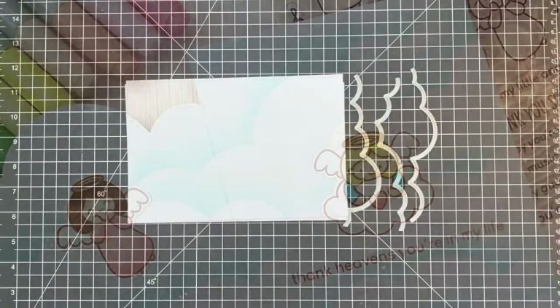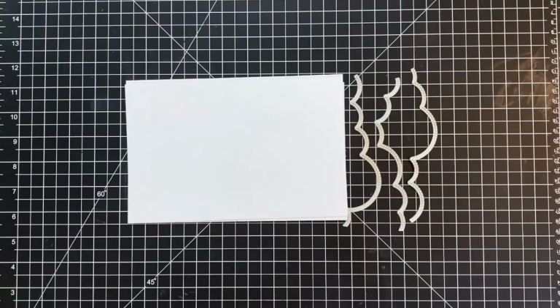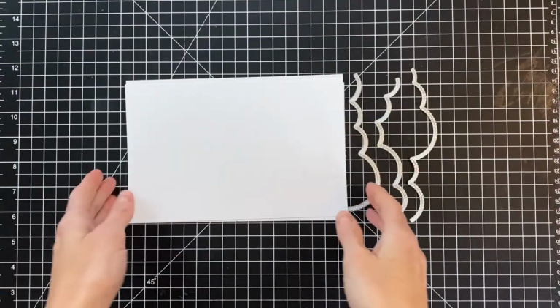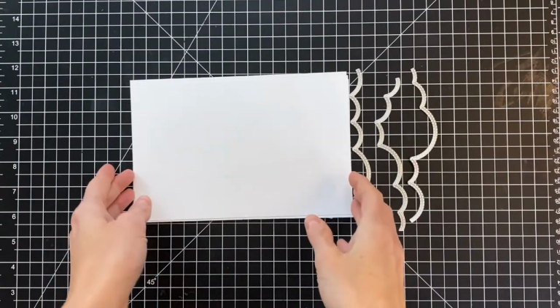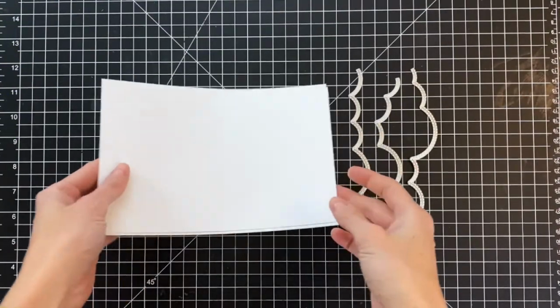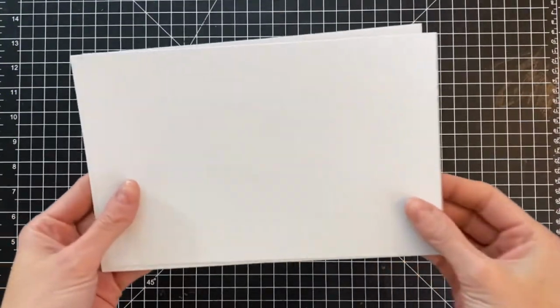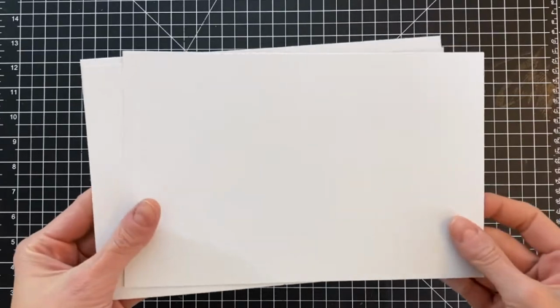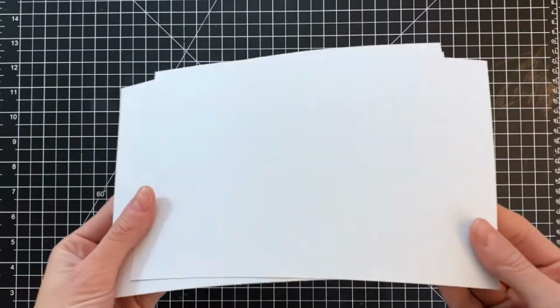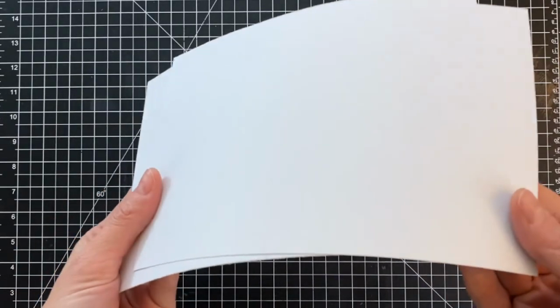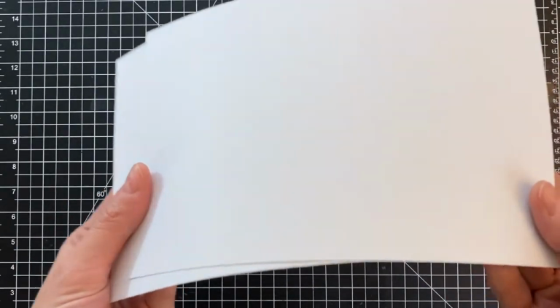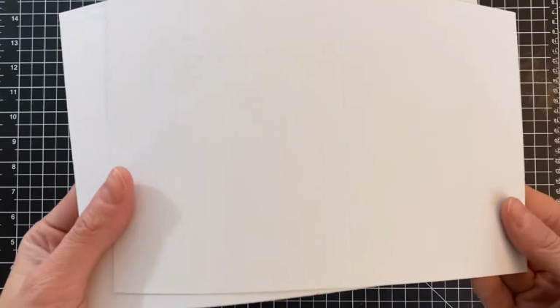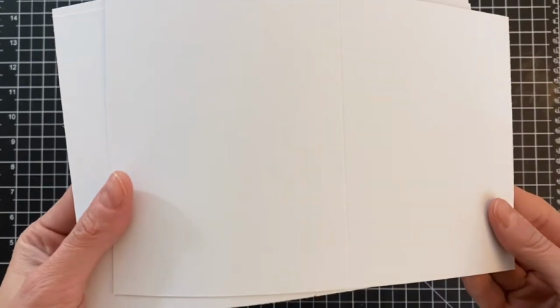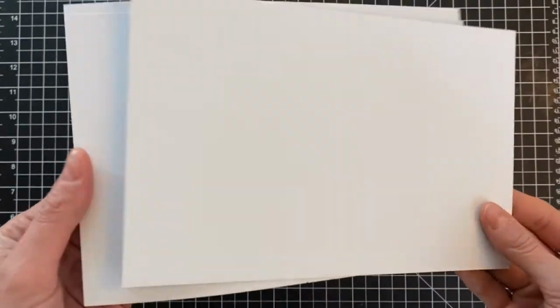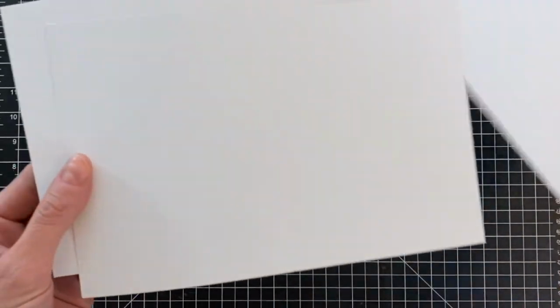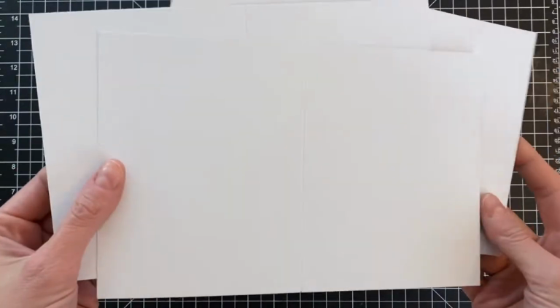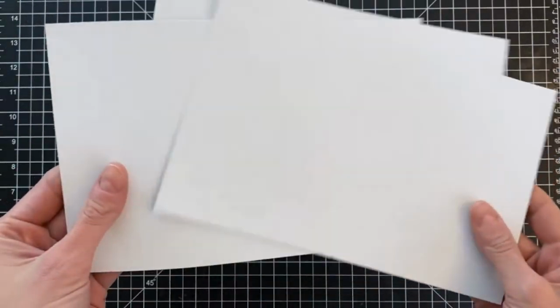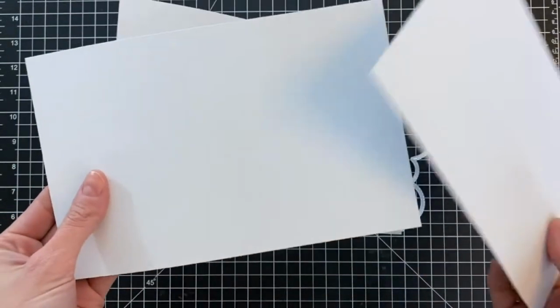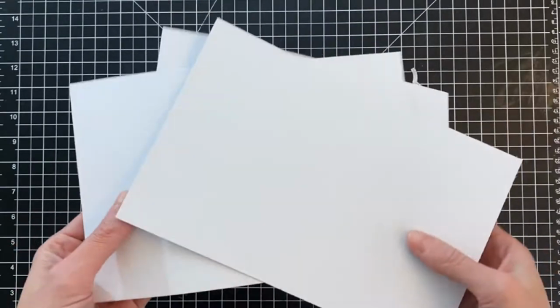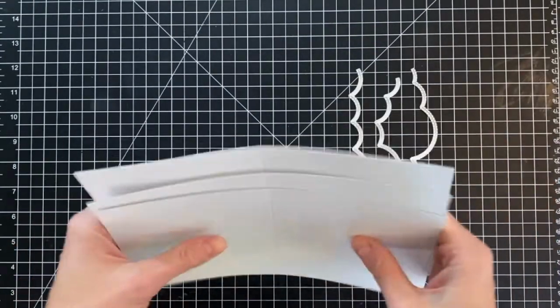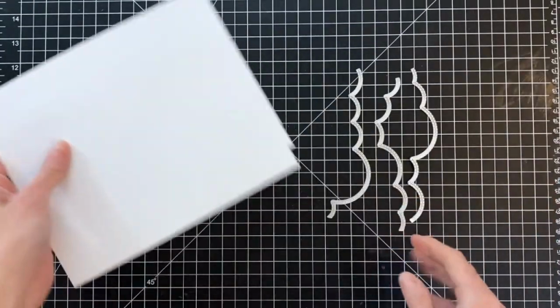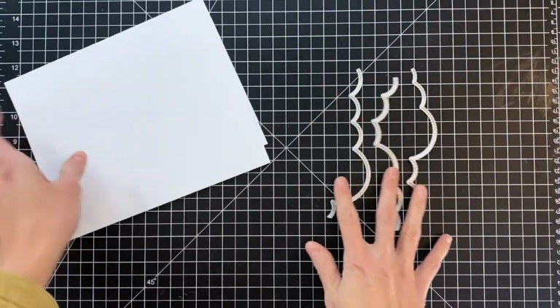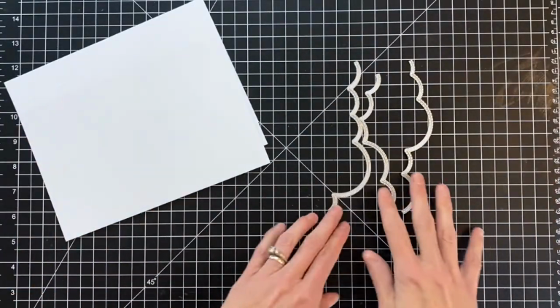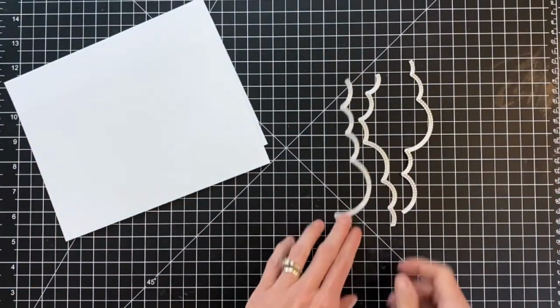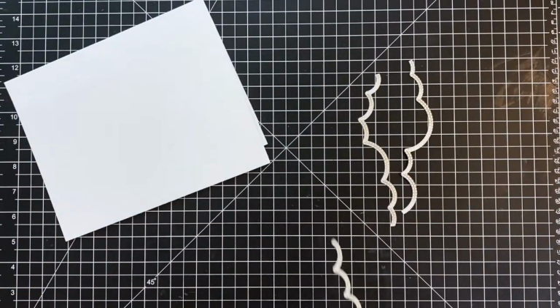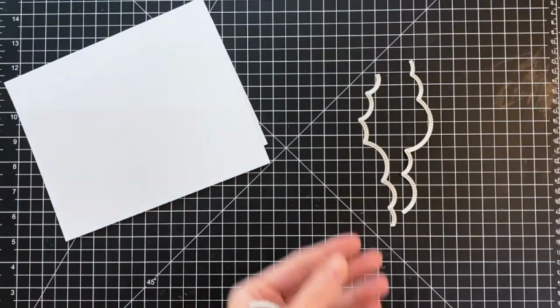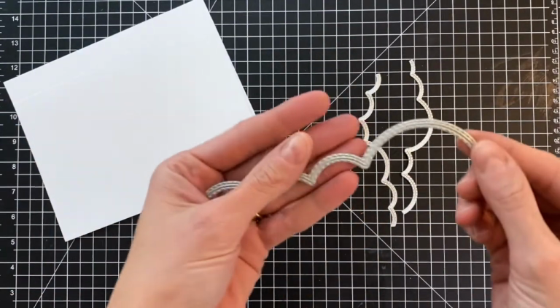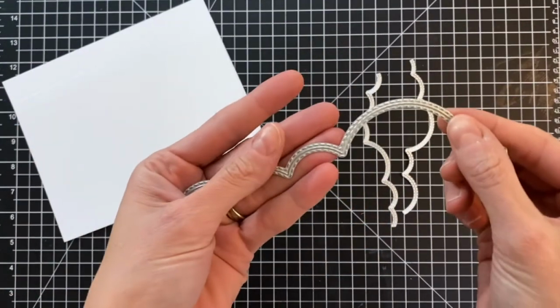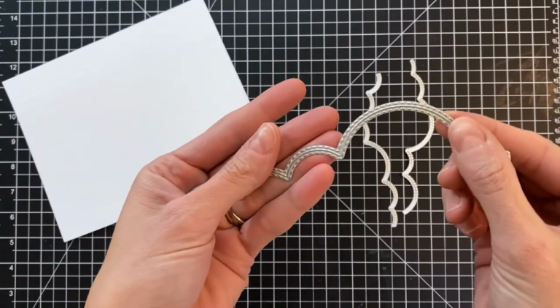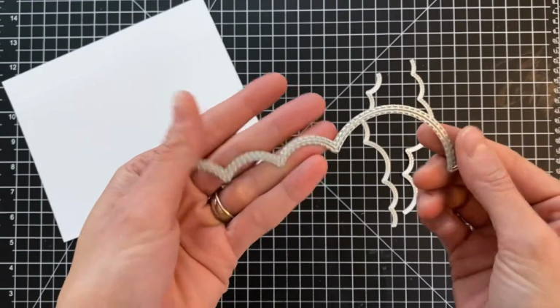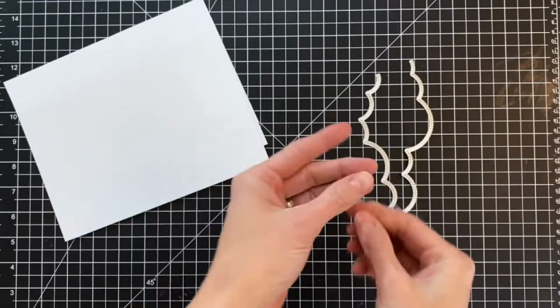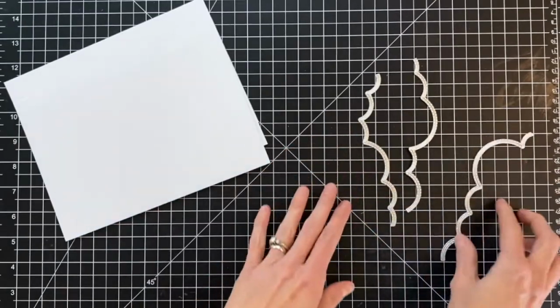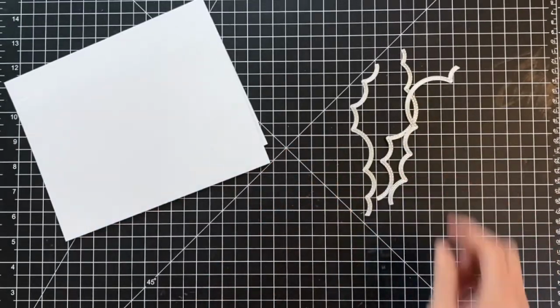To create this card, you're going to need three A2 side folding card bases. These are actually an 8.5x11 piece of paper cut in half, so the measurements are 5.5x8.5.